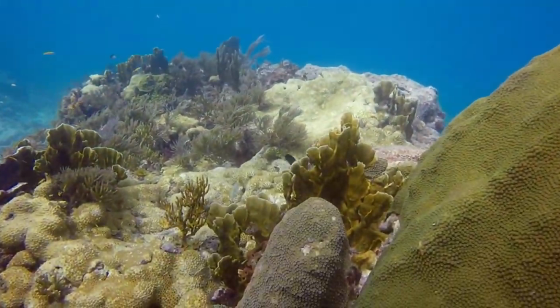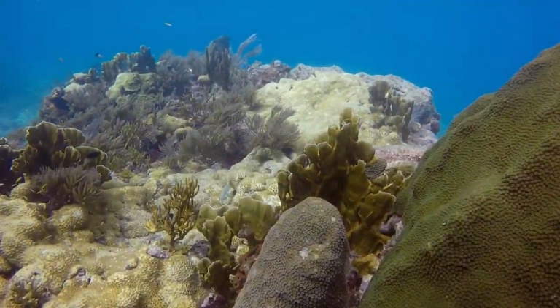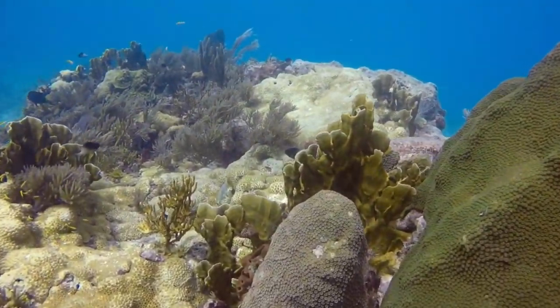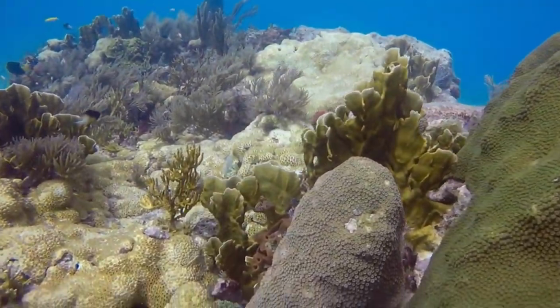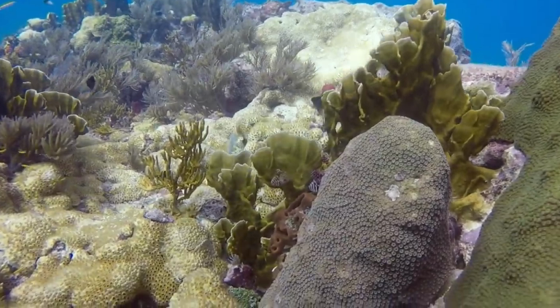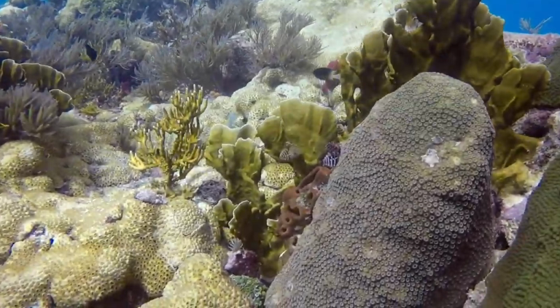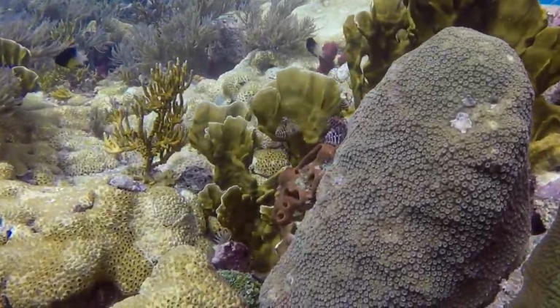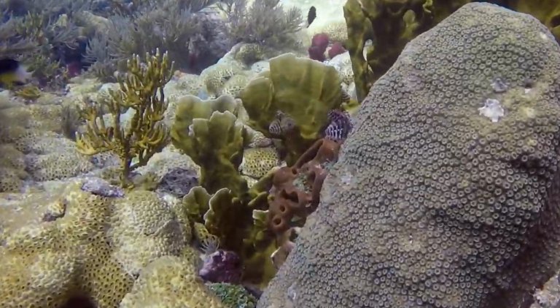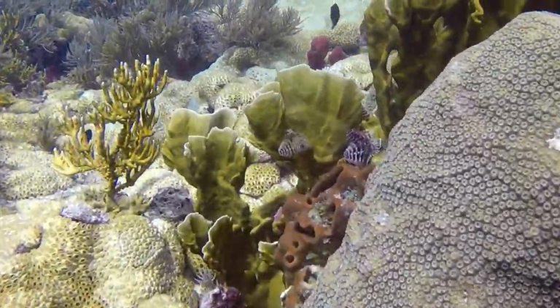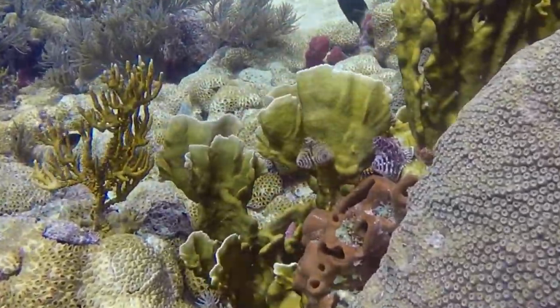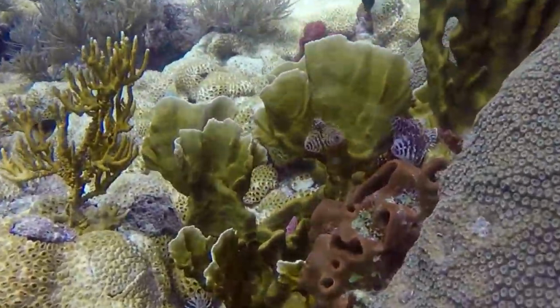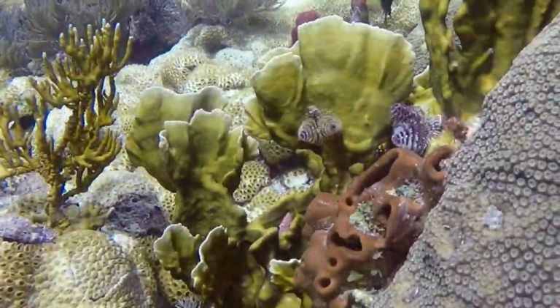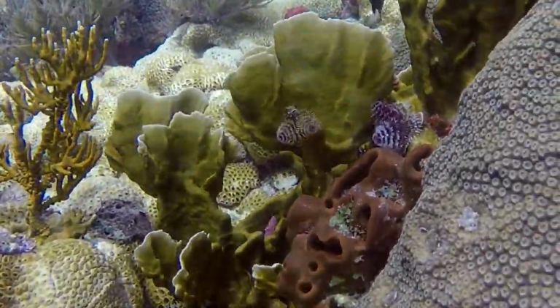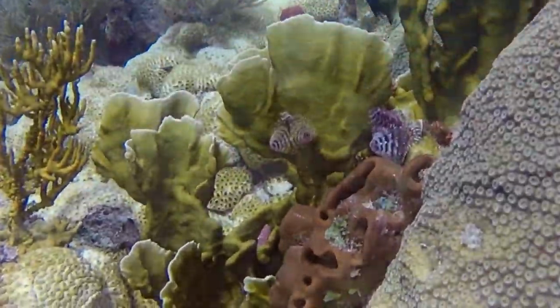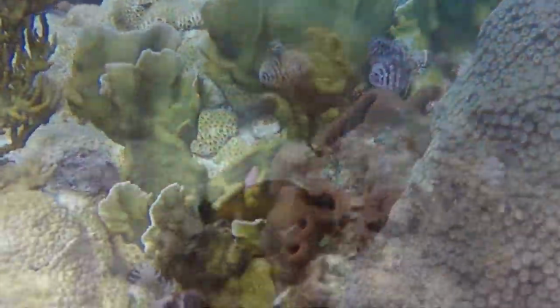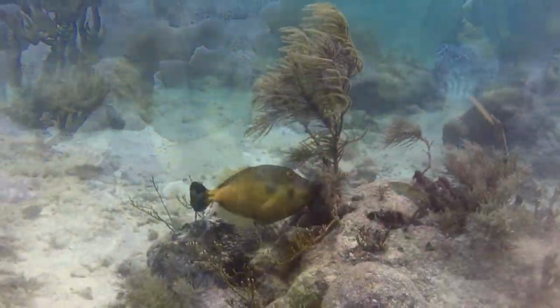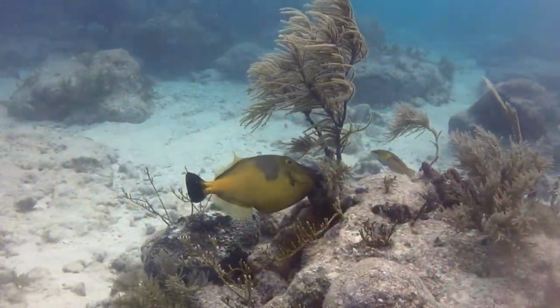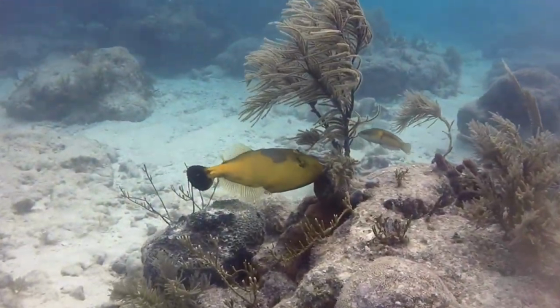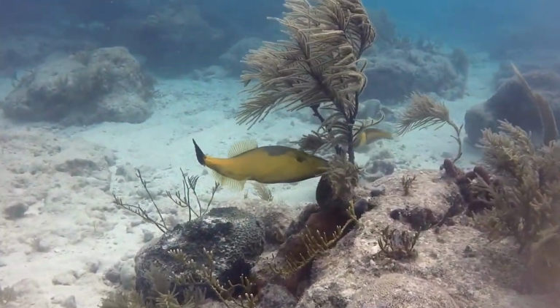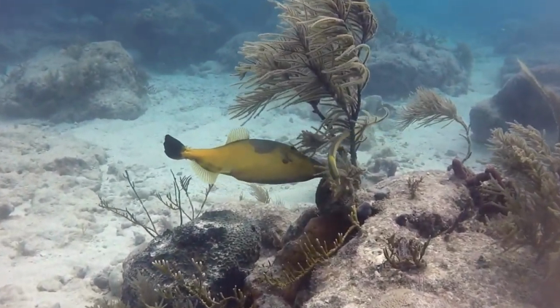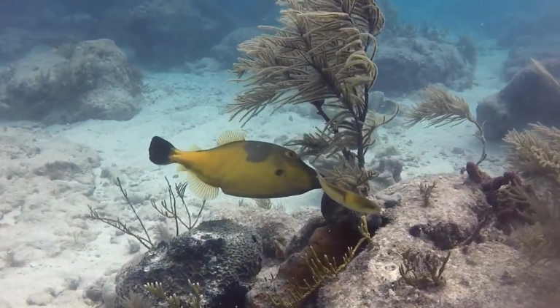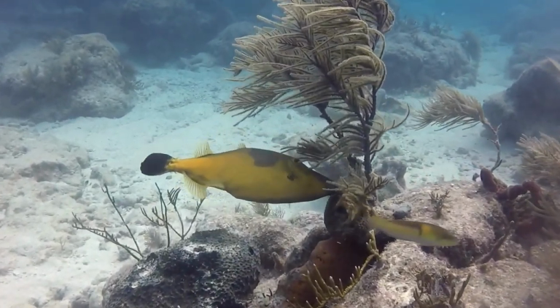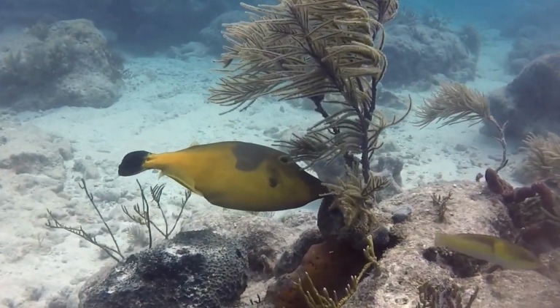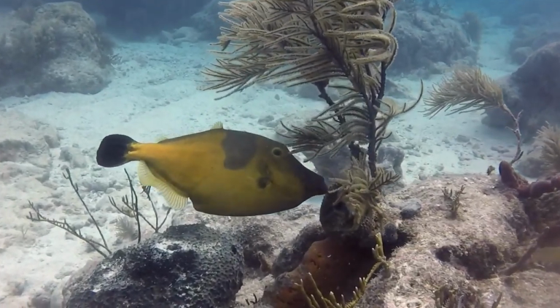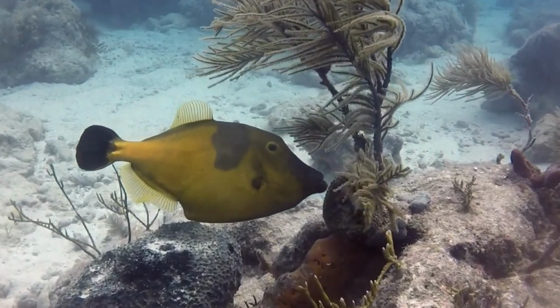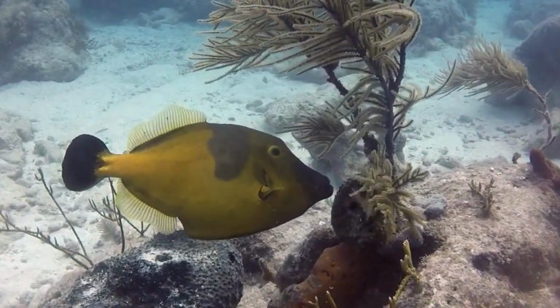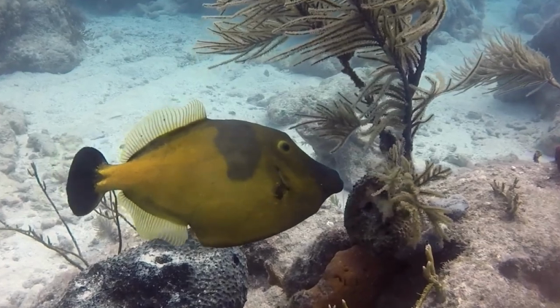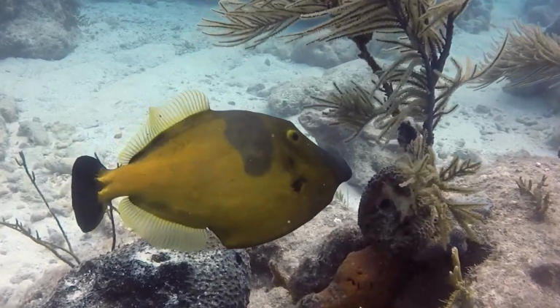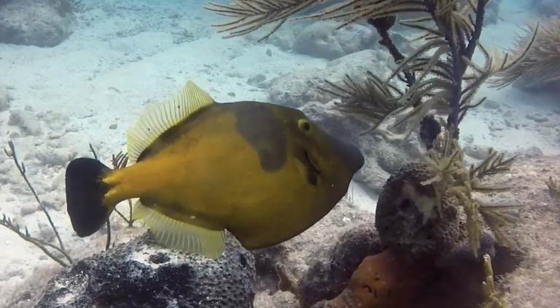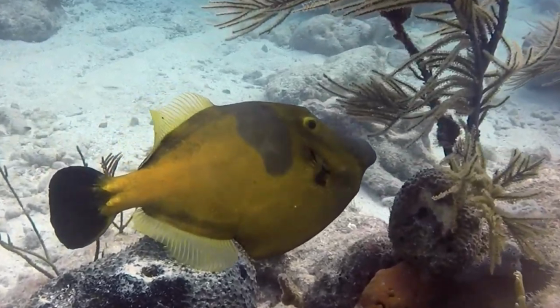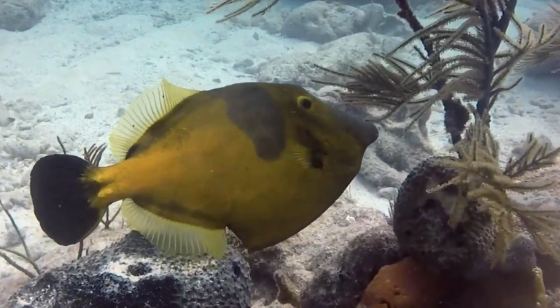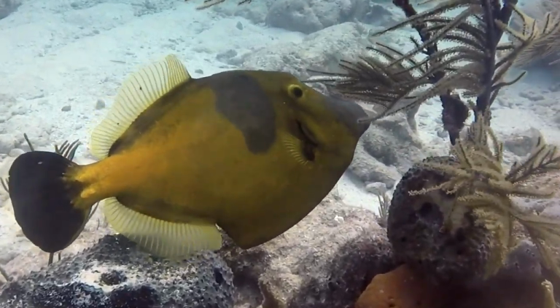Notice the small Christmas tree worms. This is a file fish. Watch how he uses those delicate fins to hold himself in place.